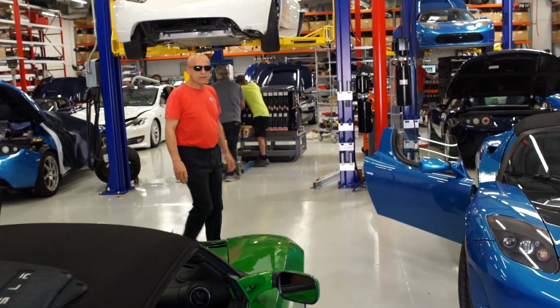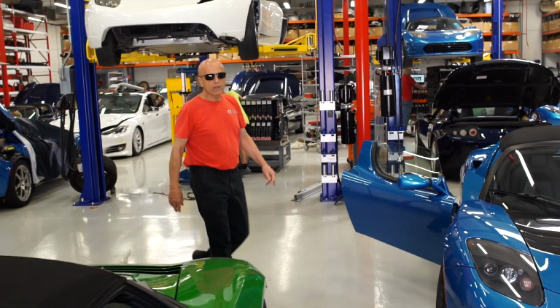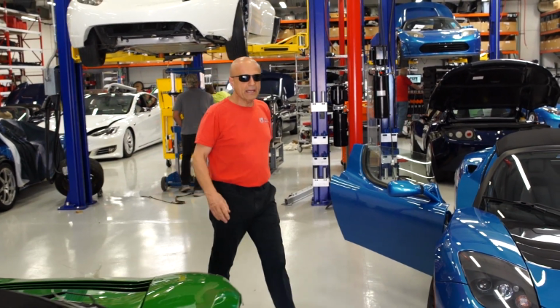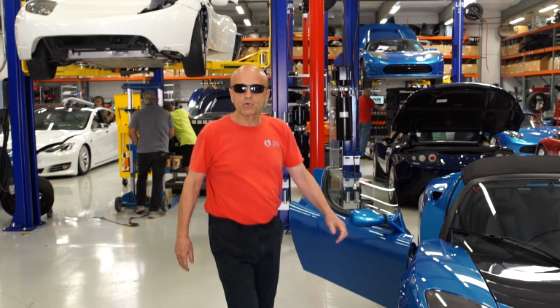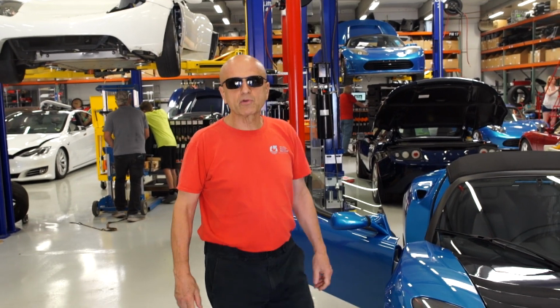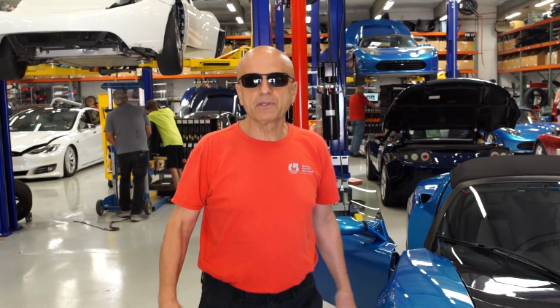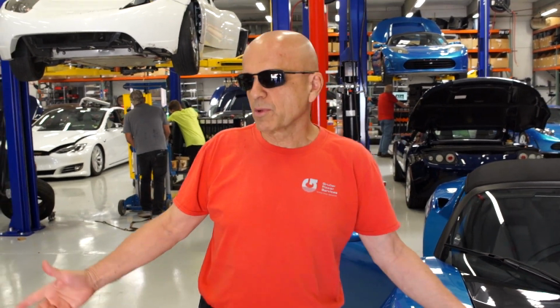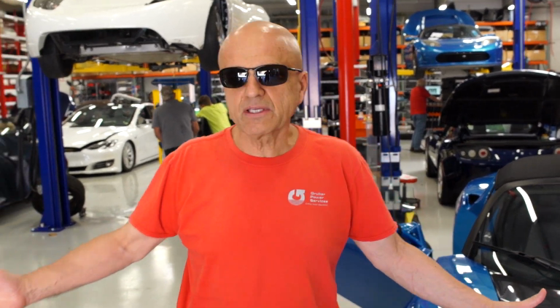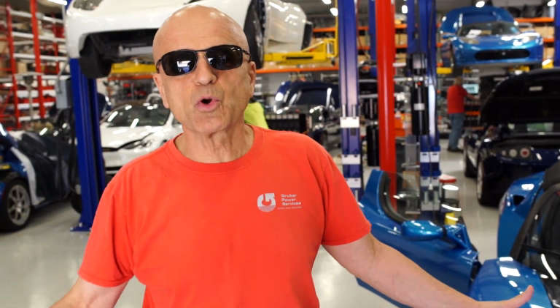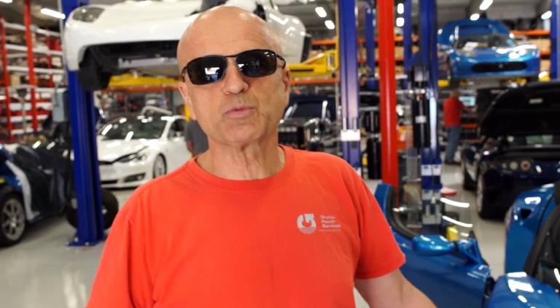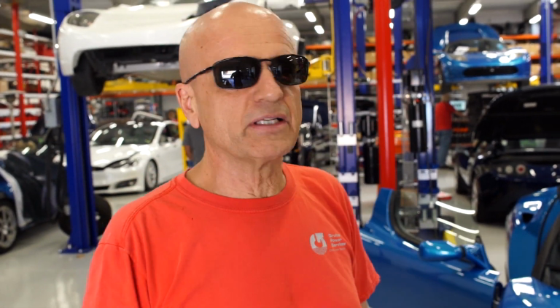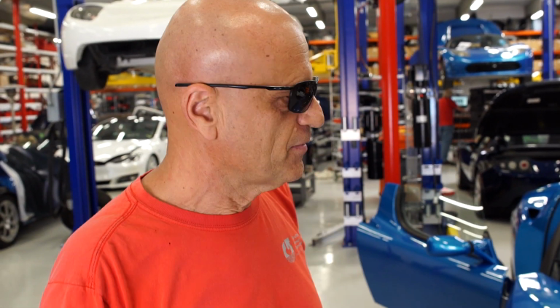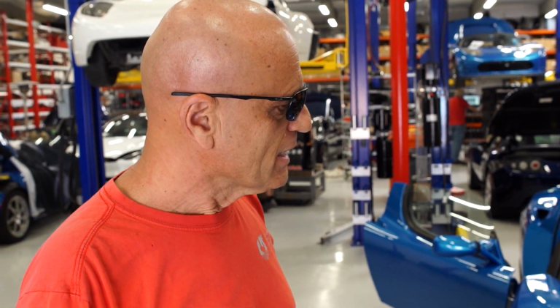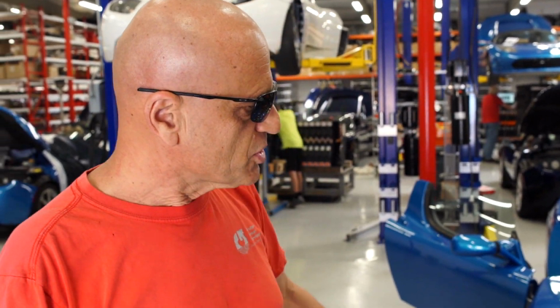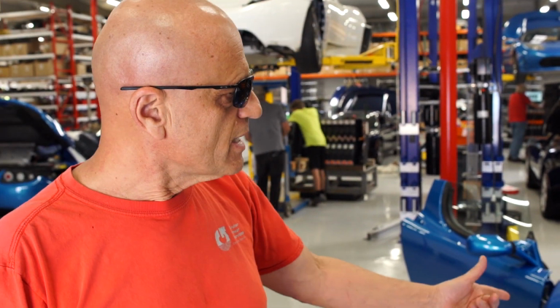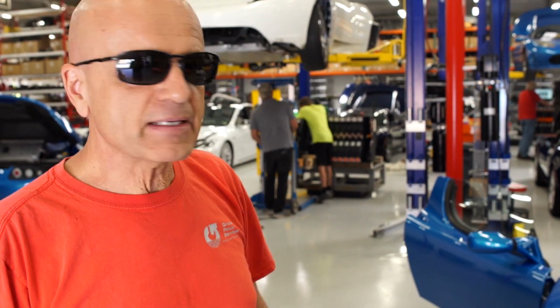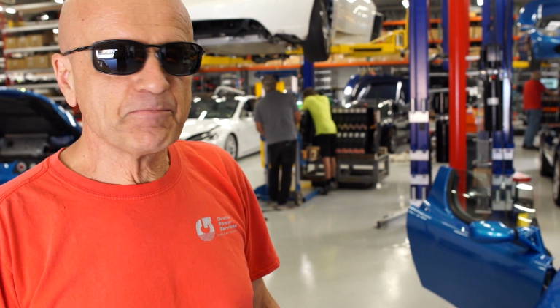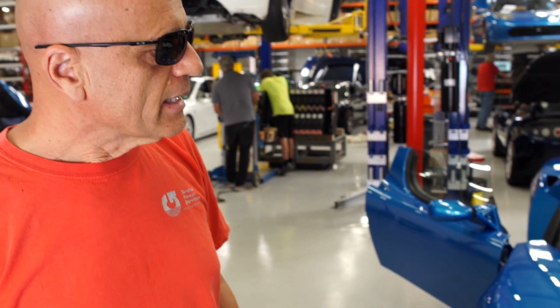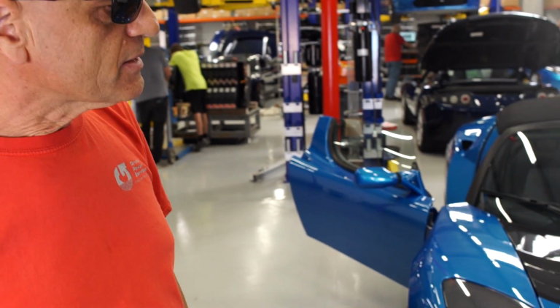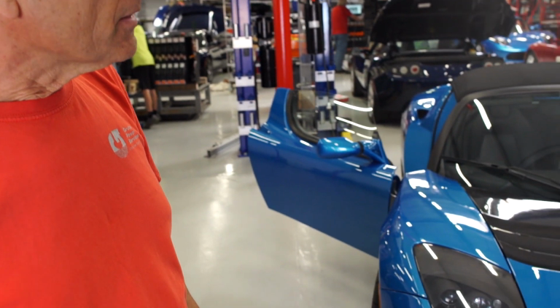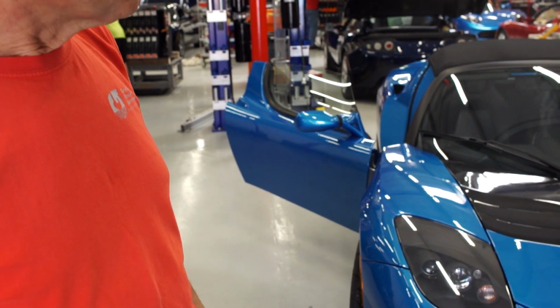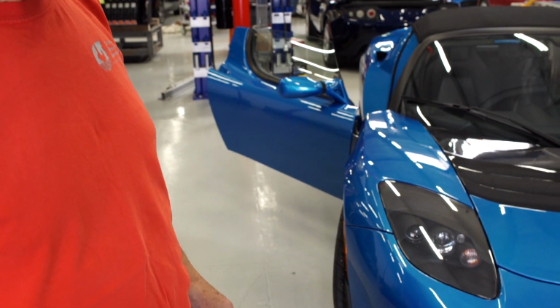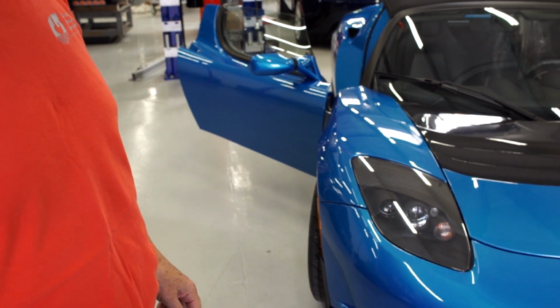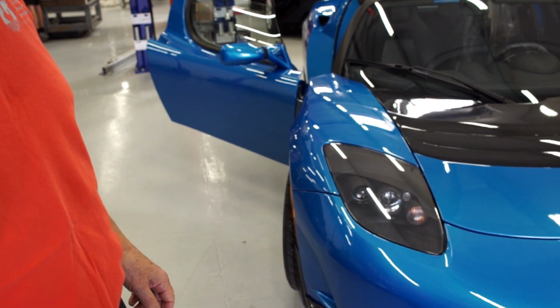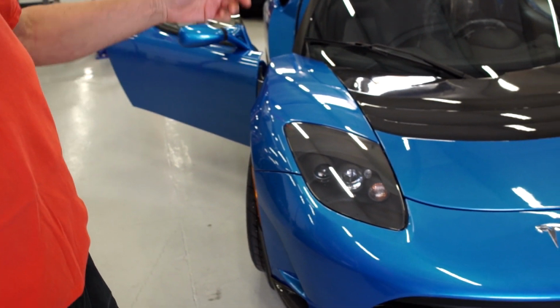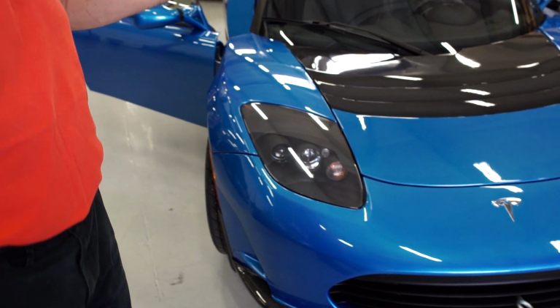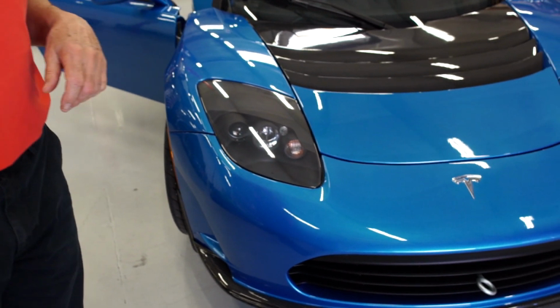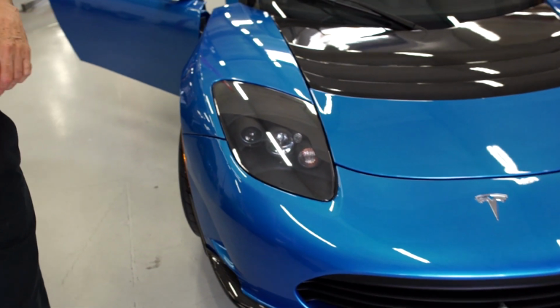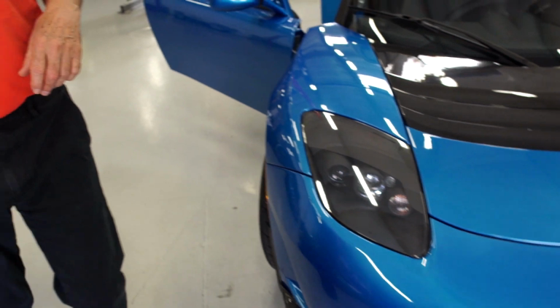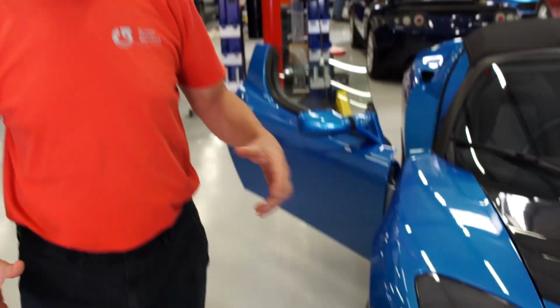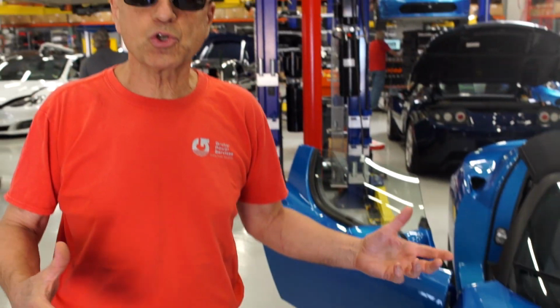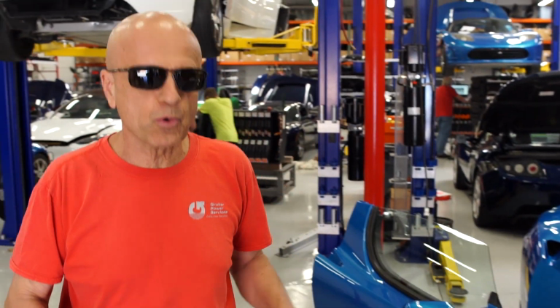Hello, welcome back to Gruber Motor Company where we bring Tesla Roadsters back to life. This car came in today. It's bricked, which means that the battery will no longer charge from the Tesla charge port.